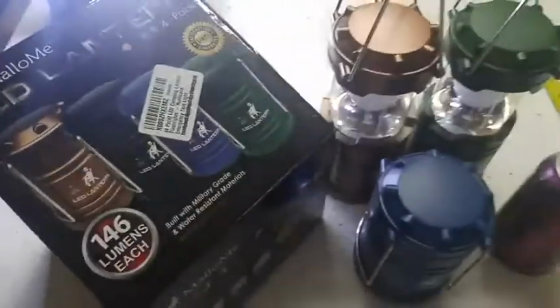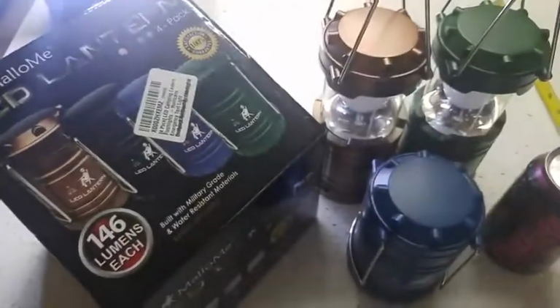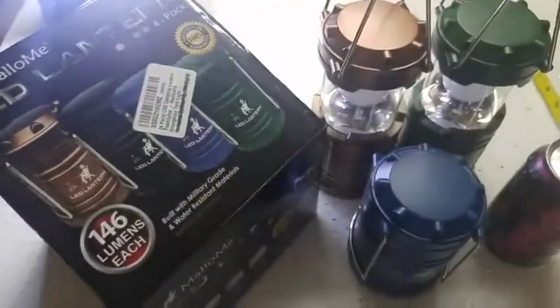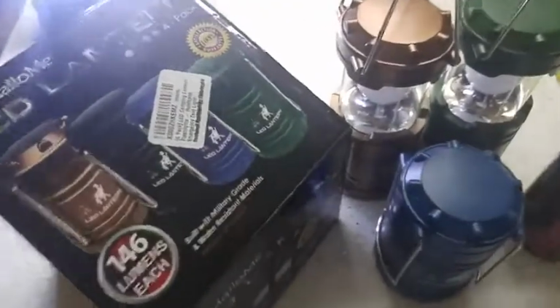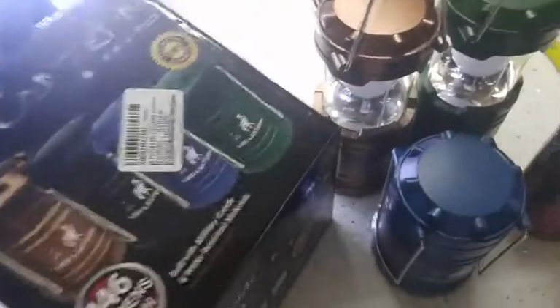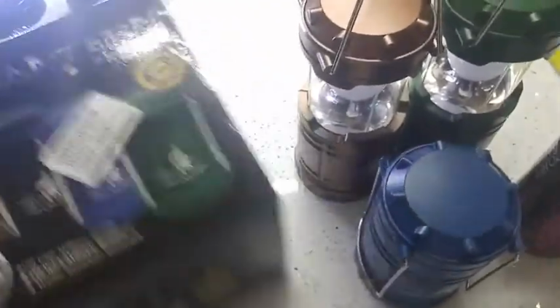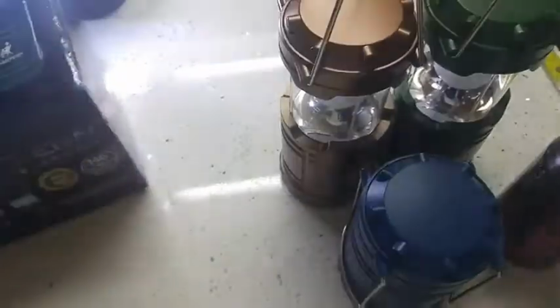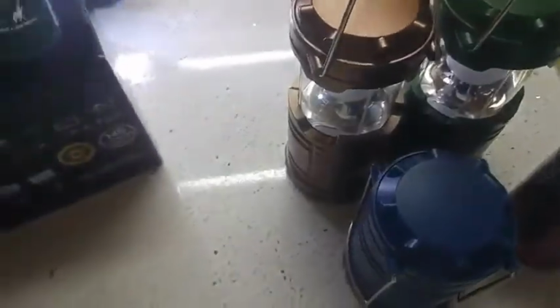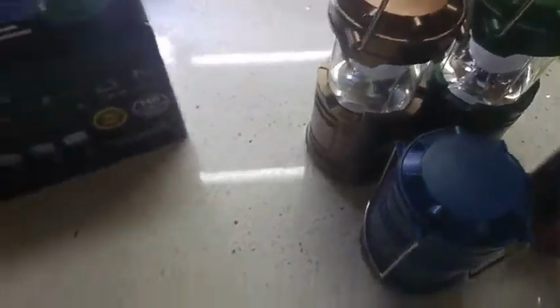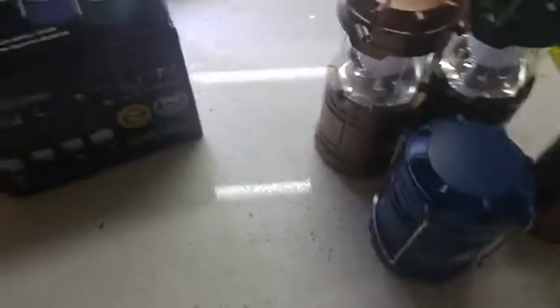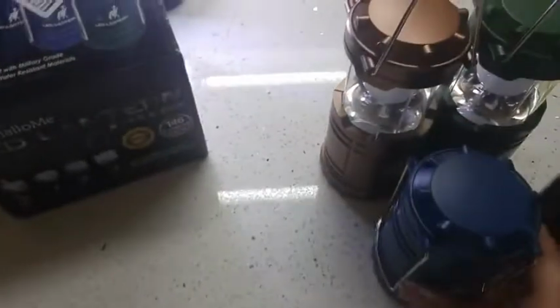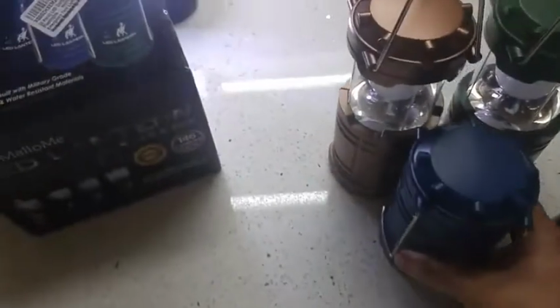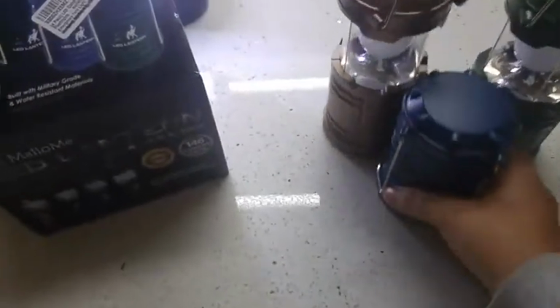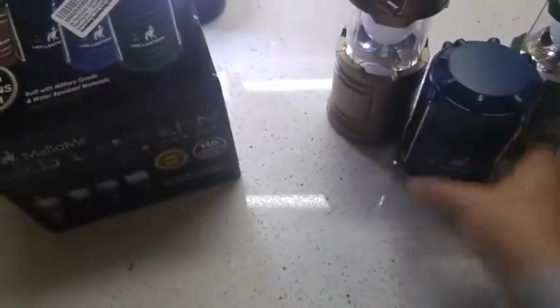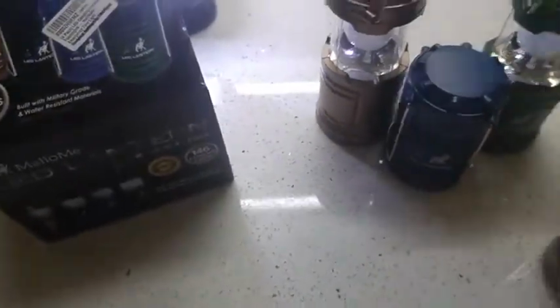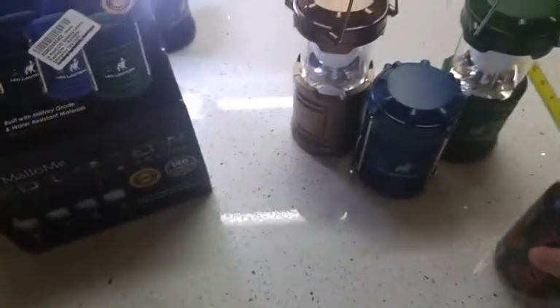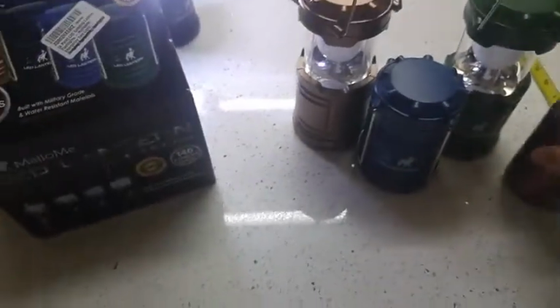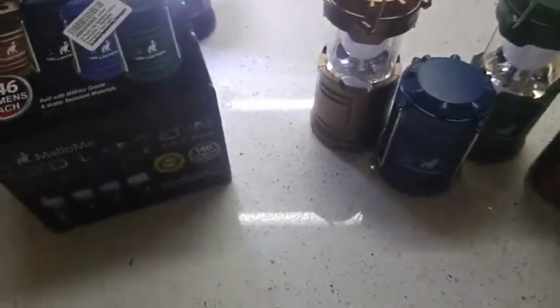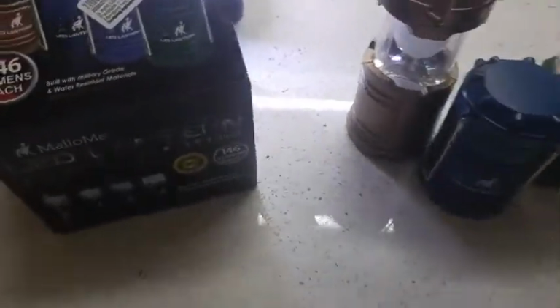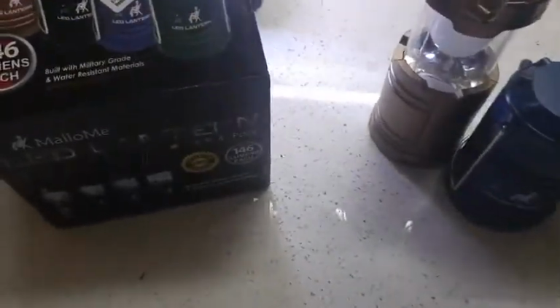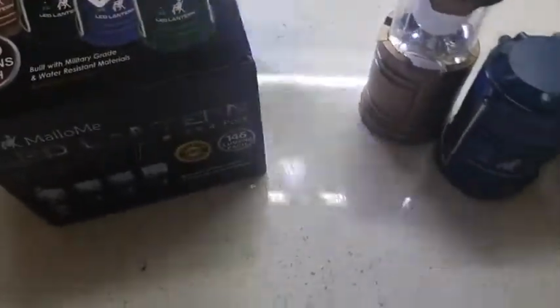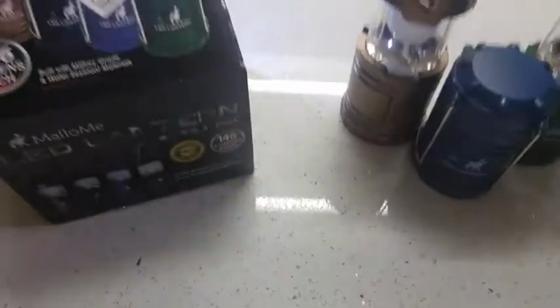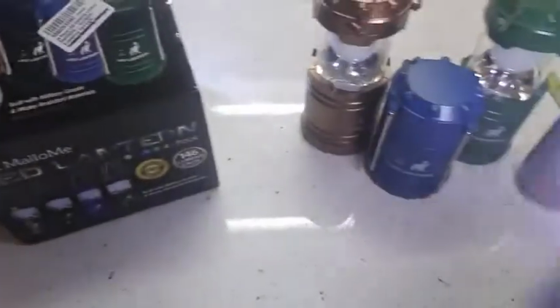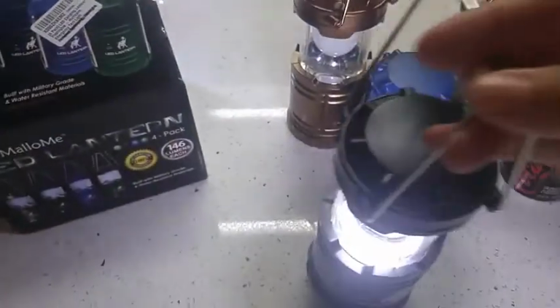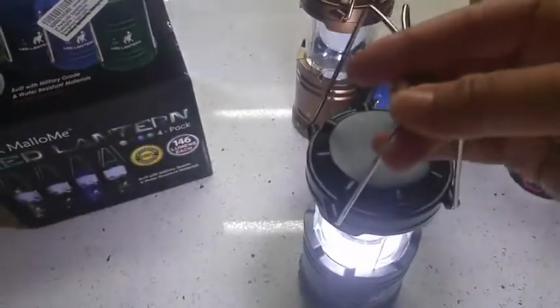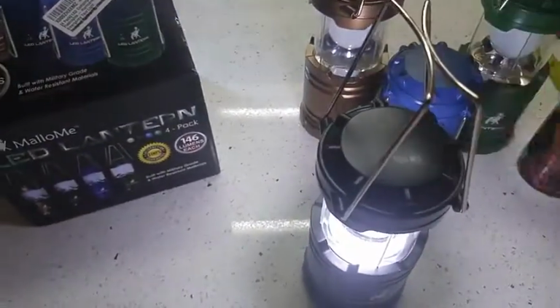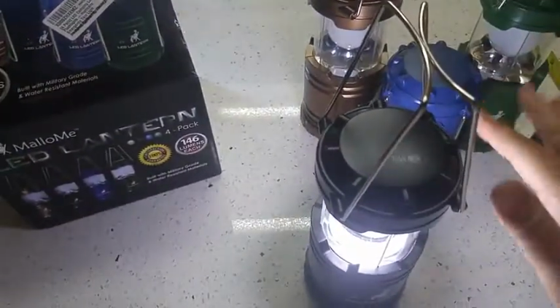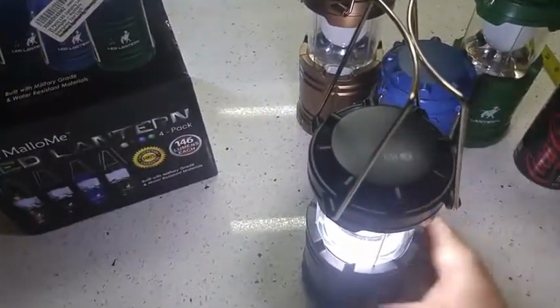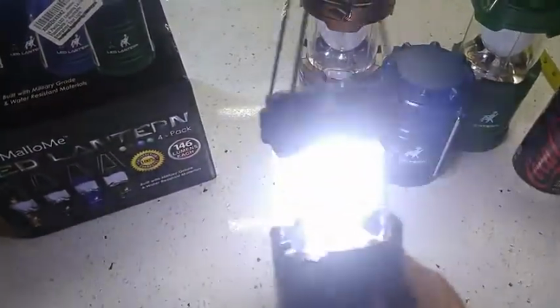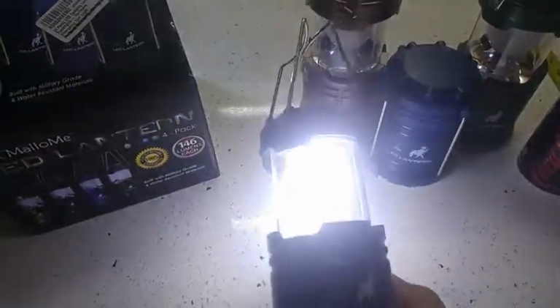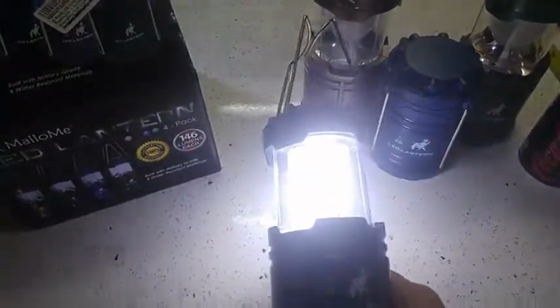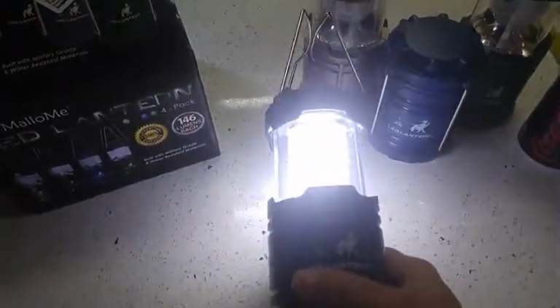They're pretty bright. I did in fact purchase two sets of lanterns just to see which ones I was going to like more. This is the Mellow Me that came in the 4-Pack. It's pretty bright.